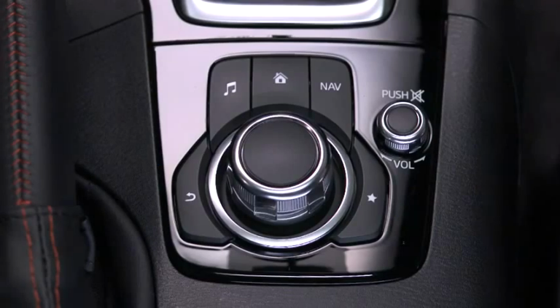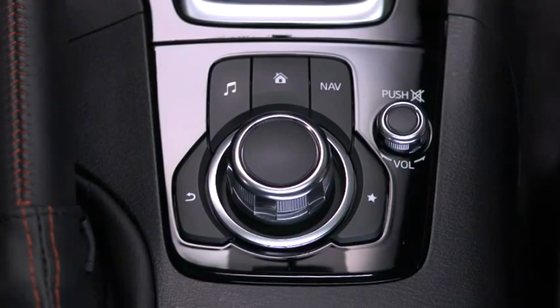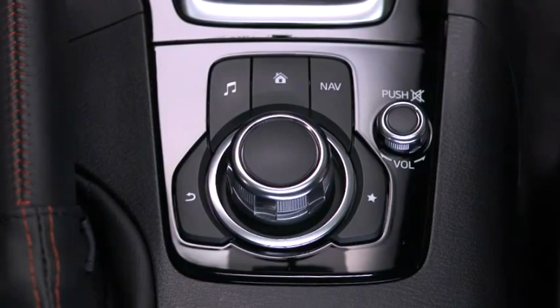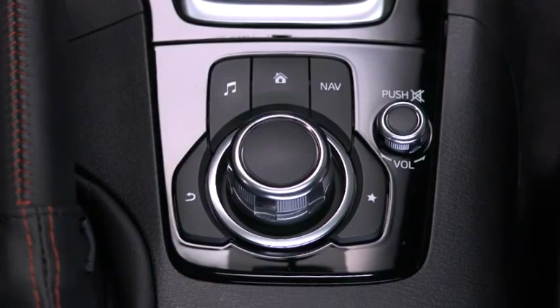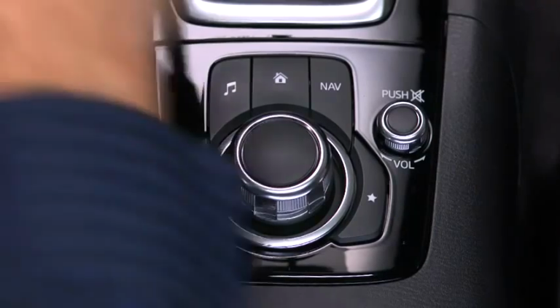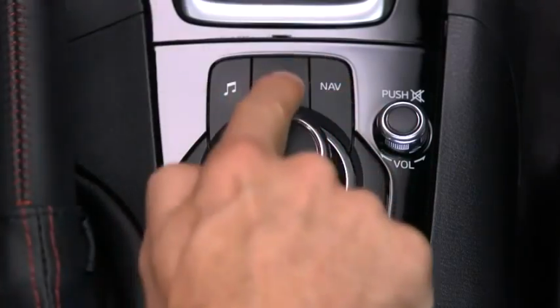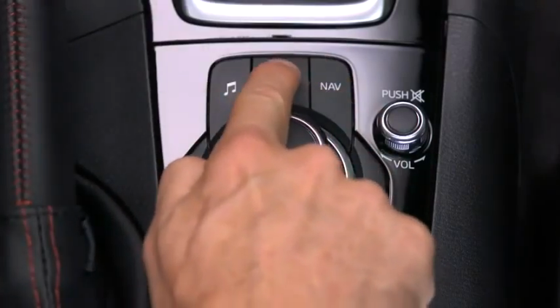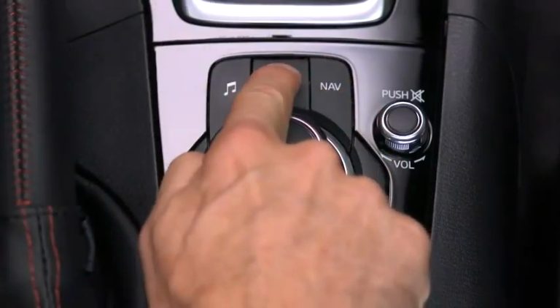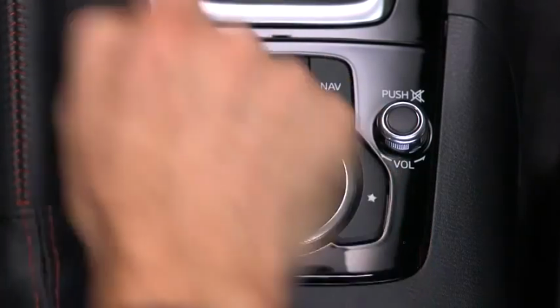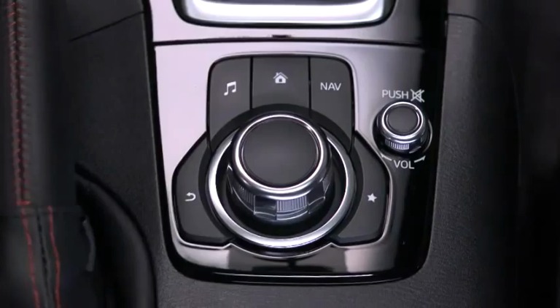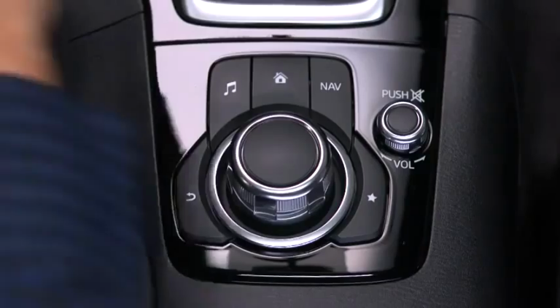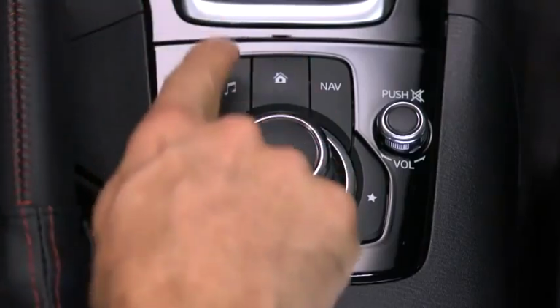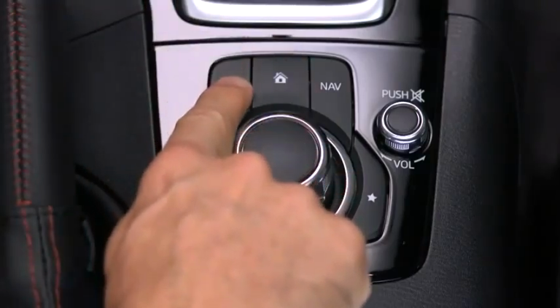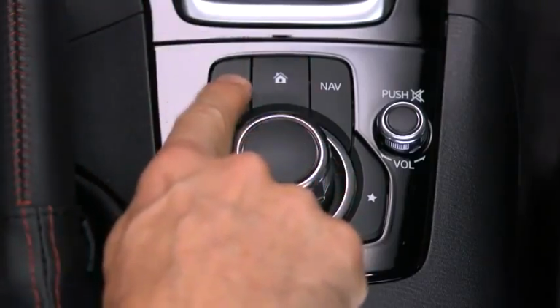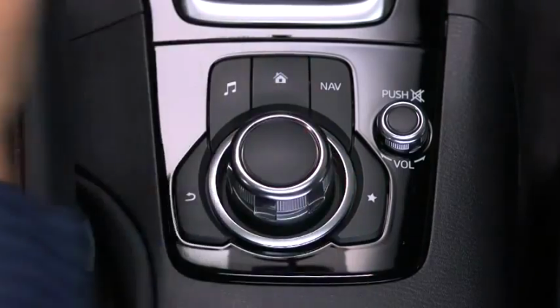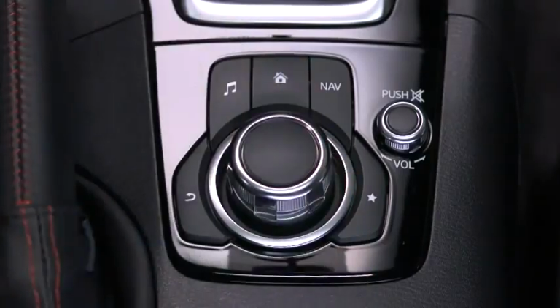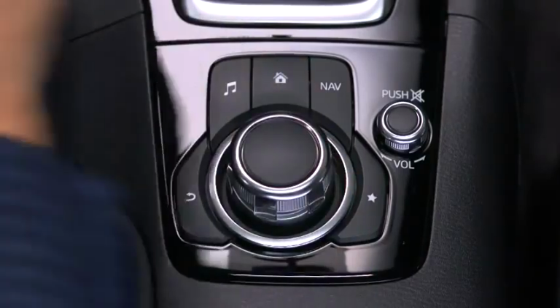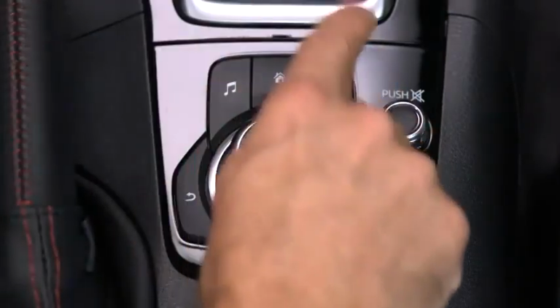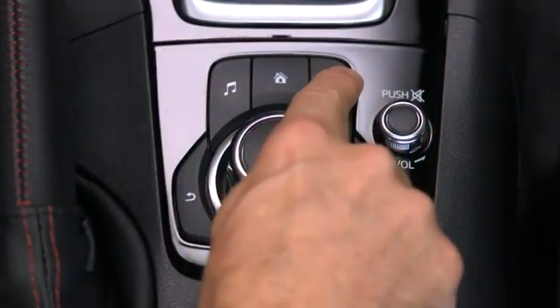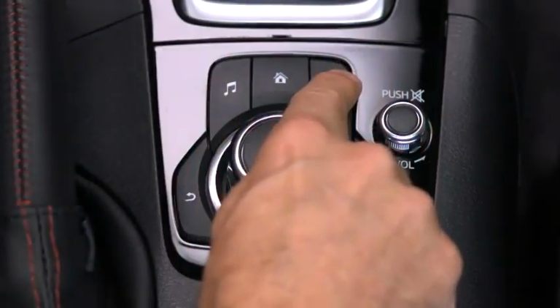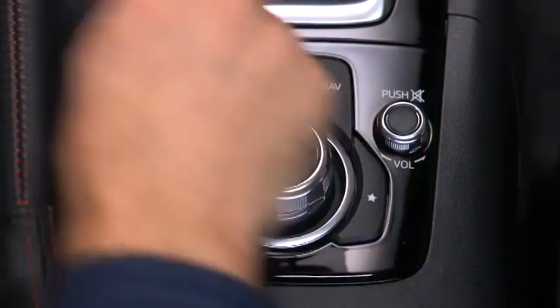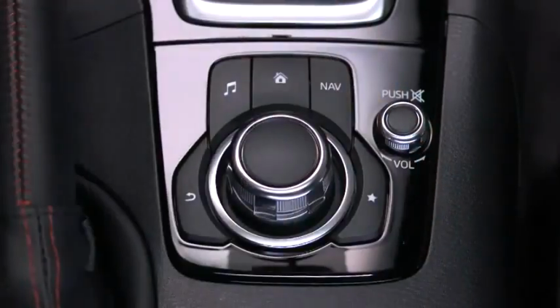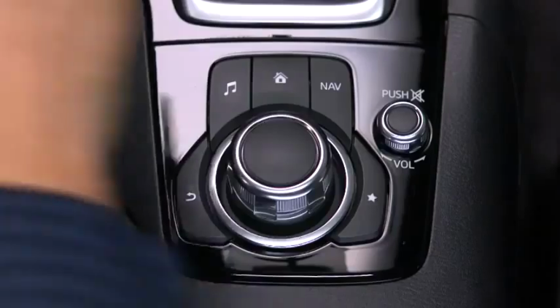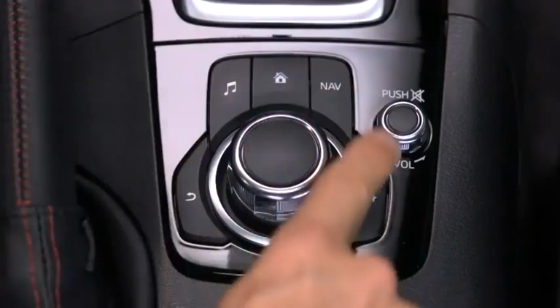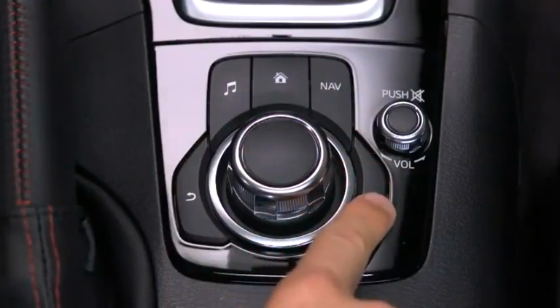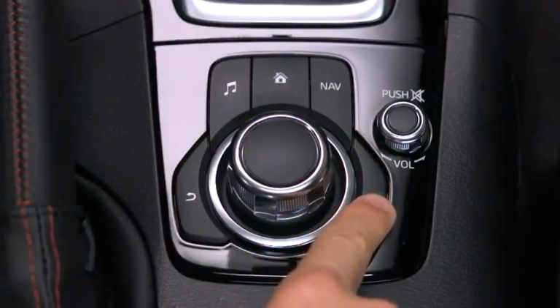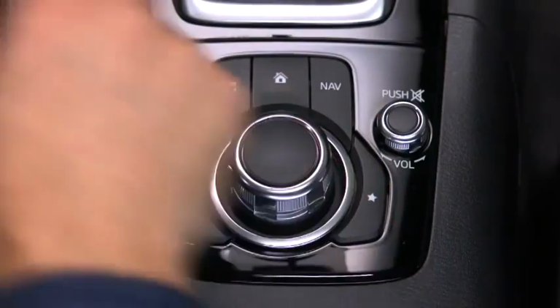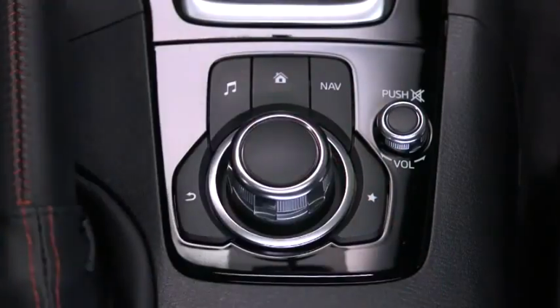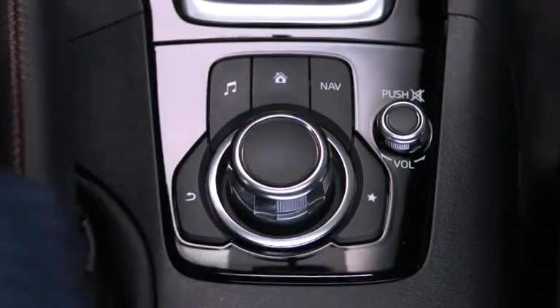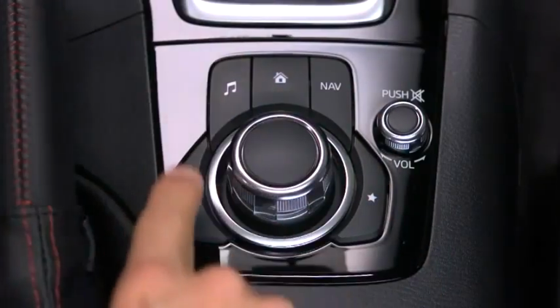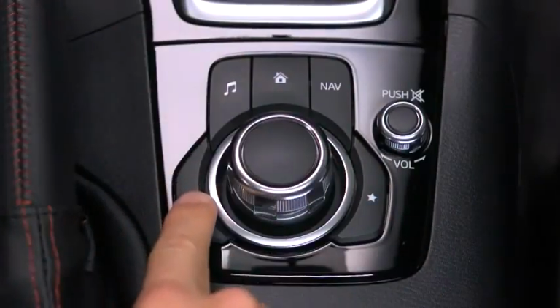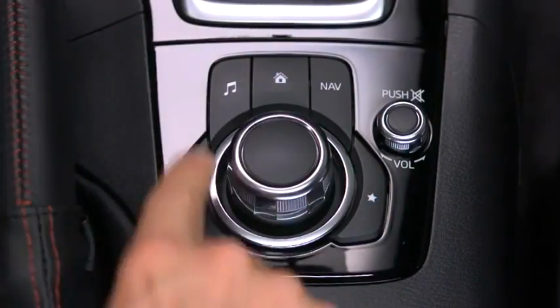Press a button around the rotary knob to display the home screen, audio screen, navigation screen, favorite screen, or back to previous screen.